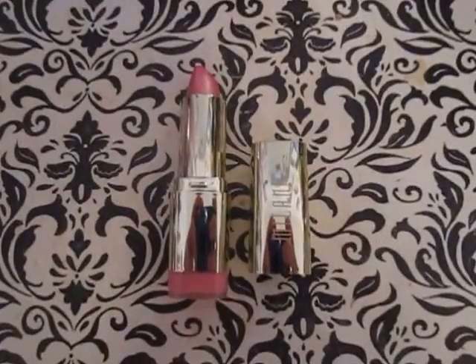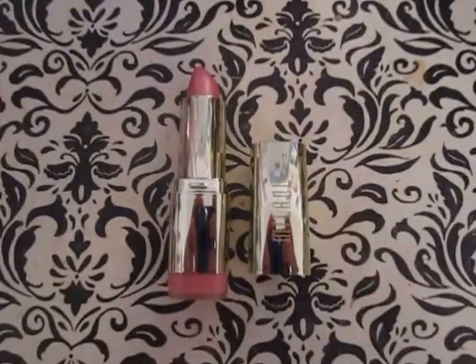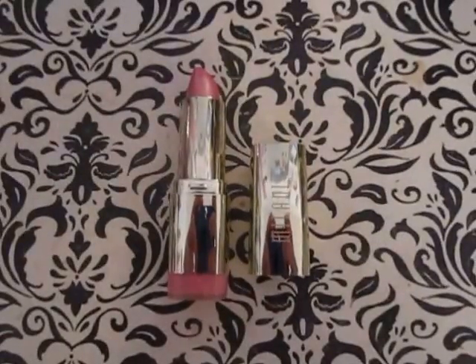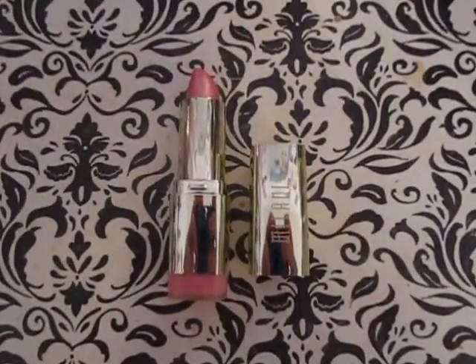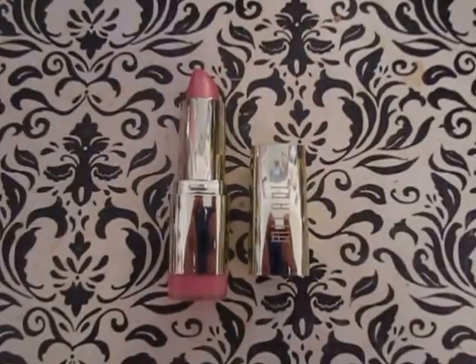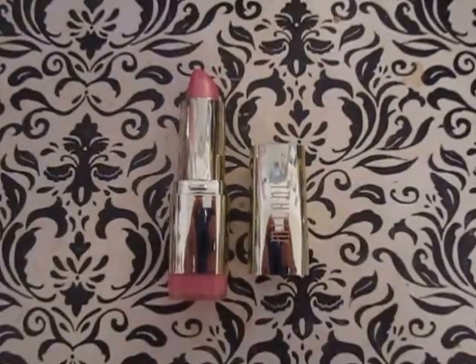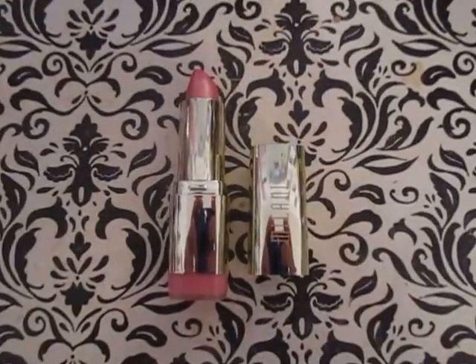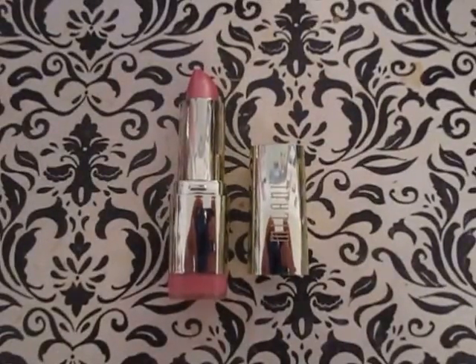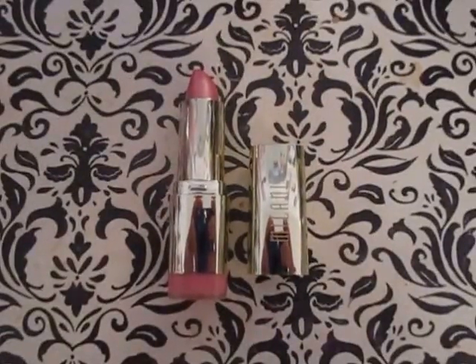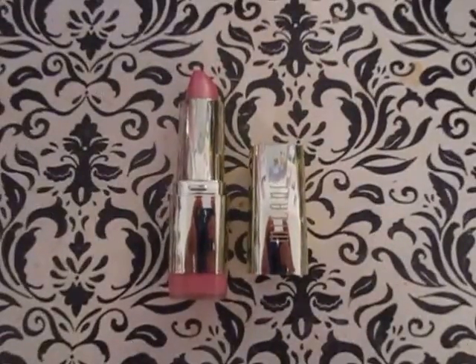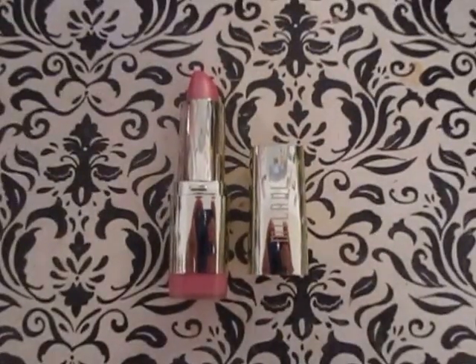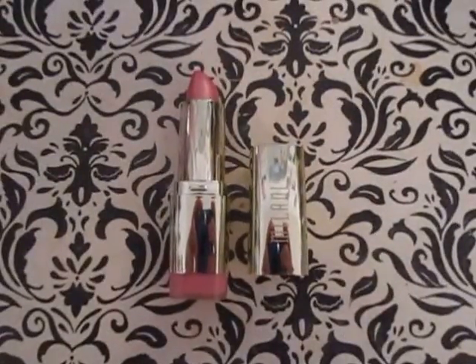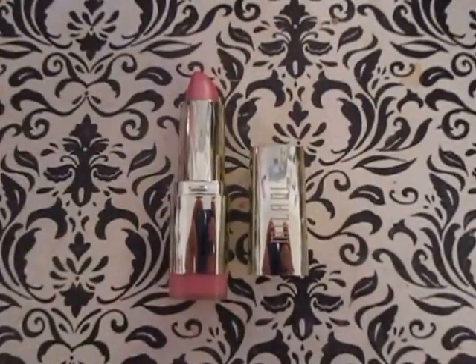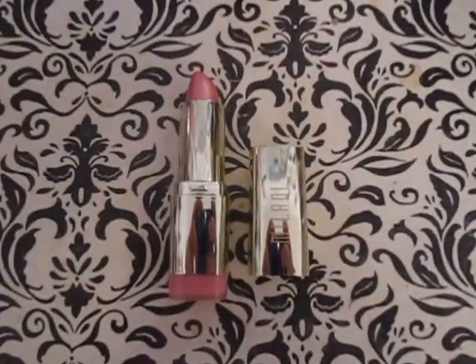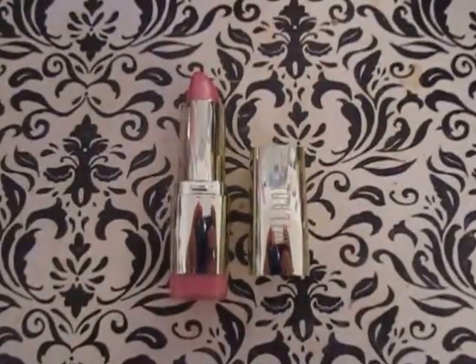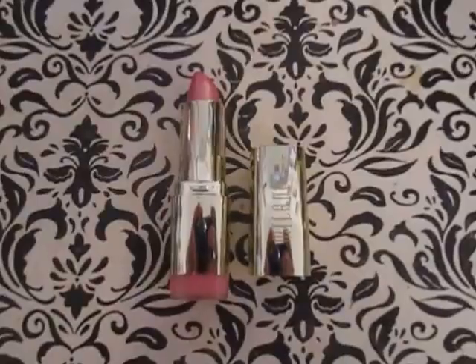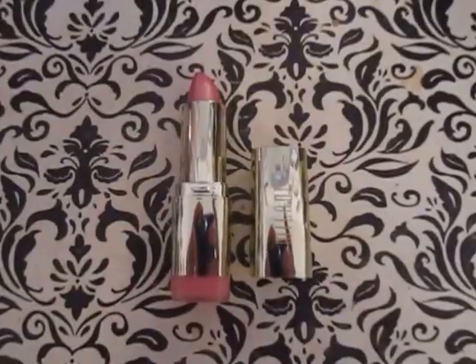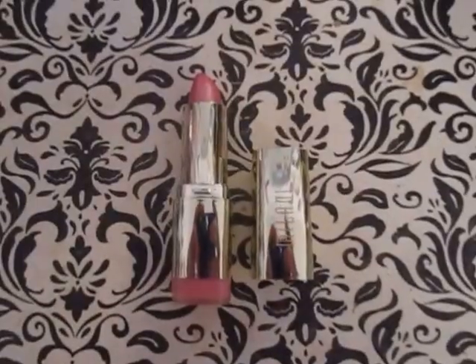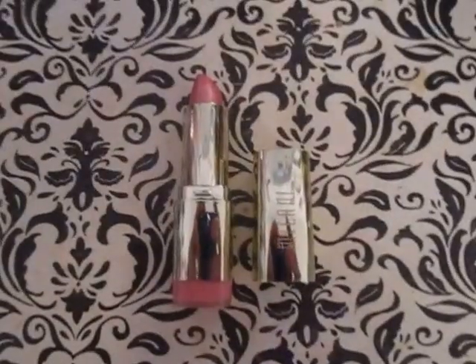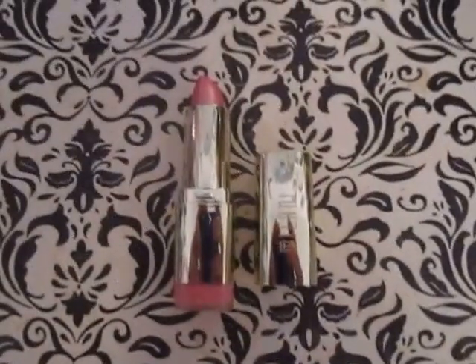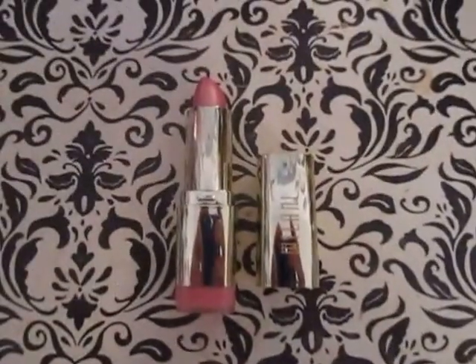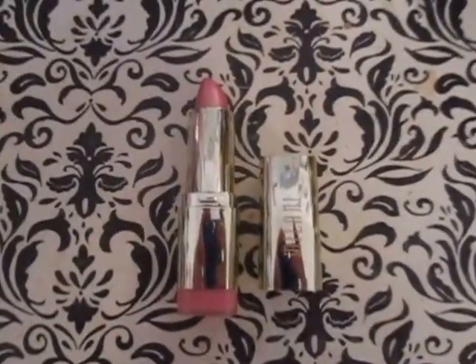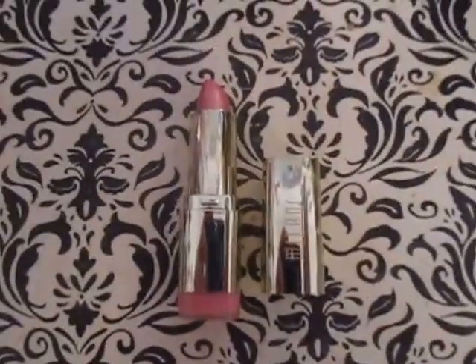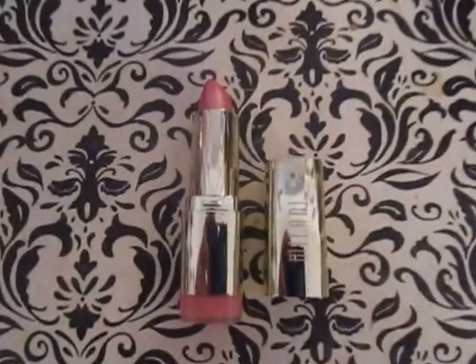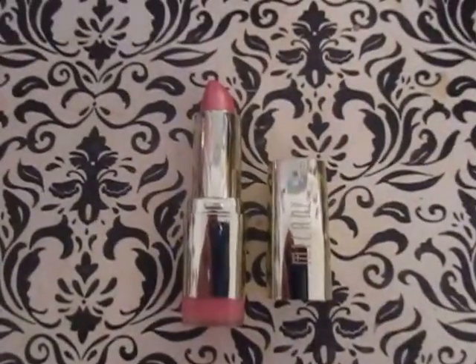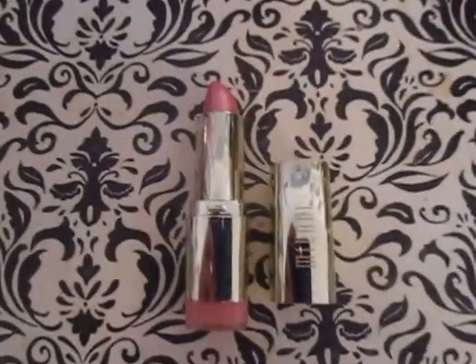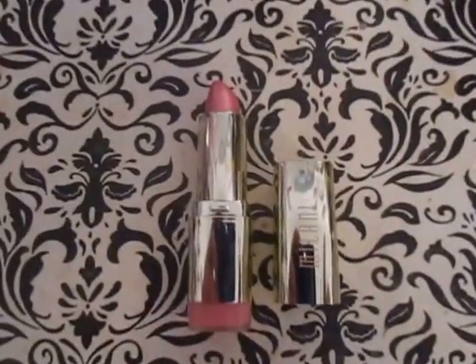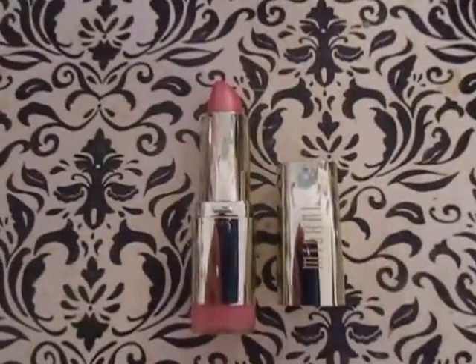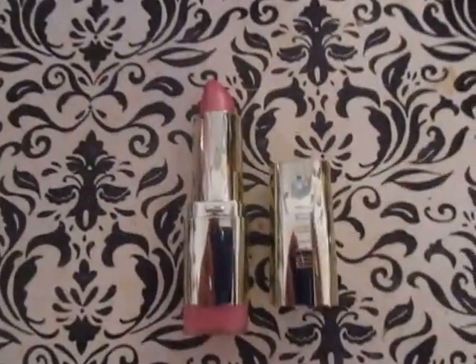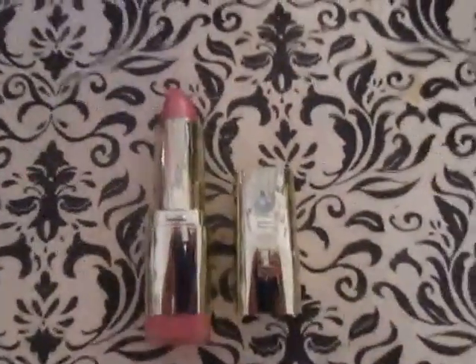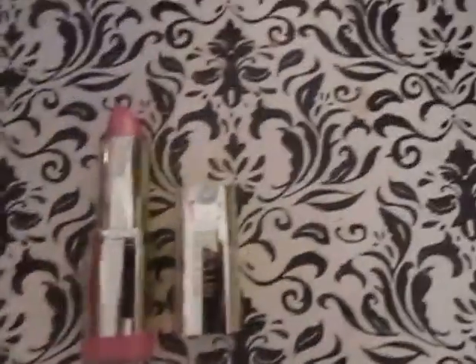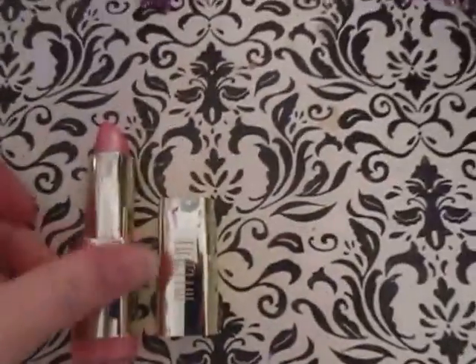Hey everyone! So we have another product of the week video. I'm proud of myself for keeping this series up. So this week I'm going to be talking about the Milani lipsticks.